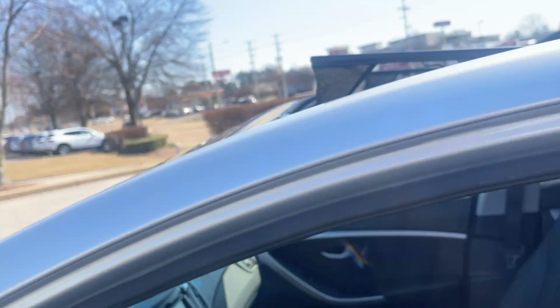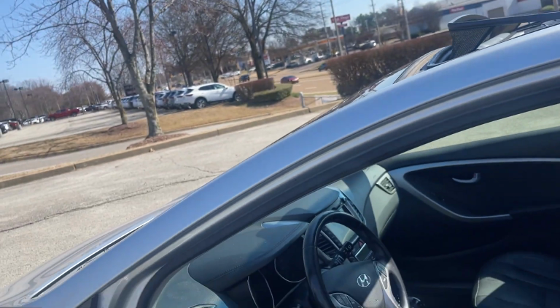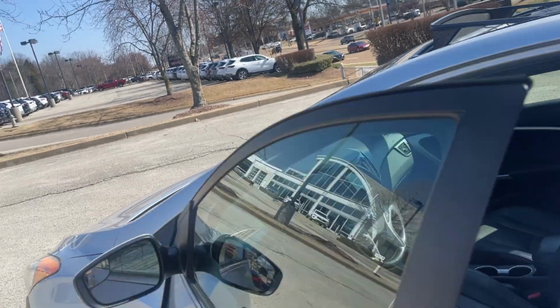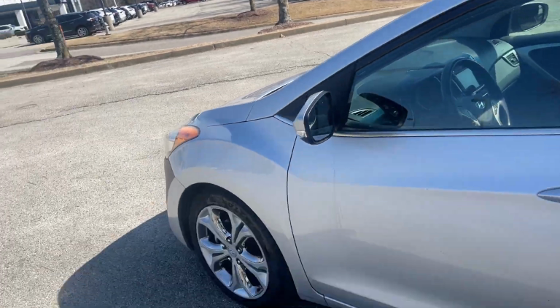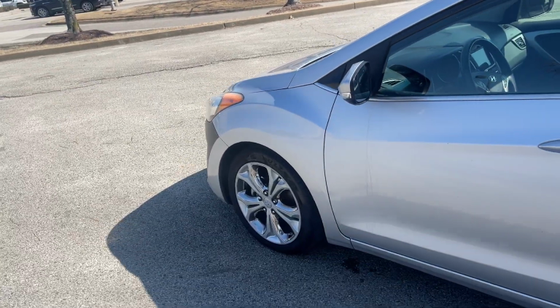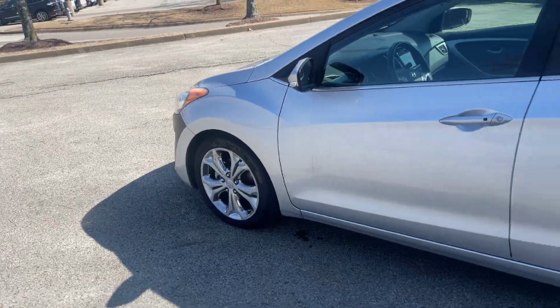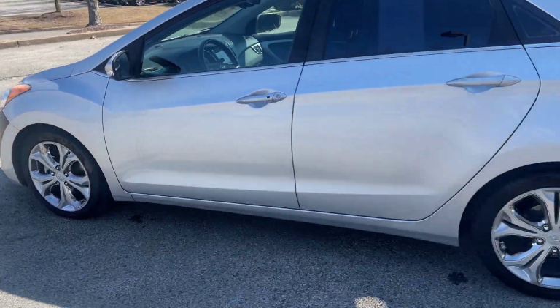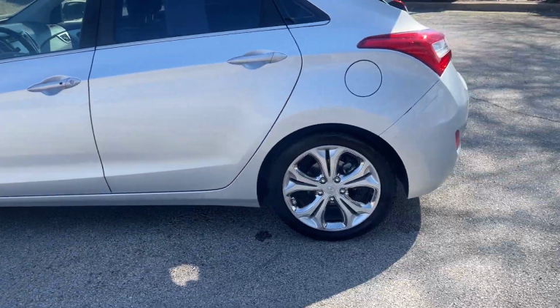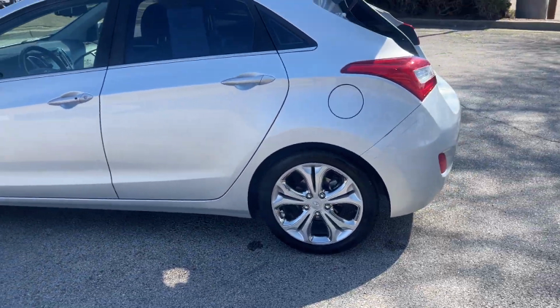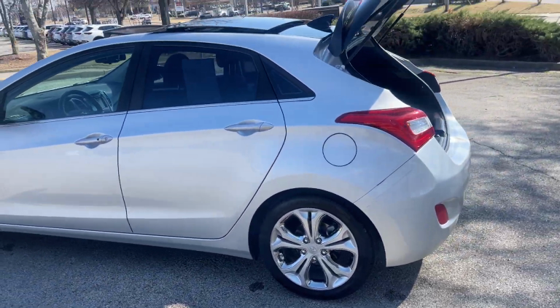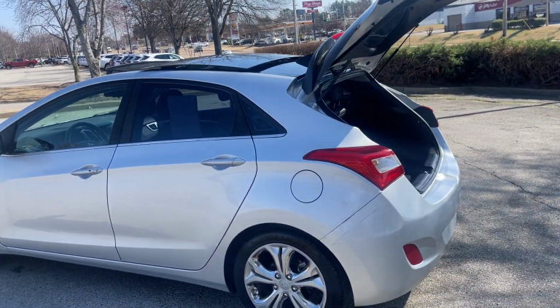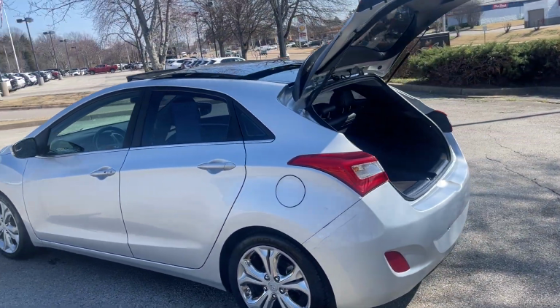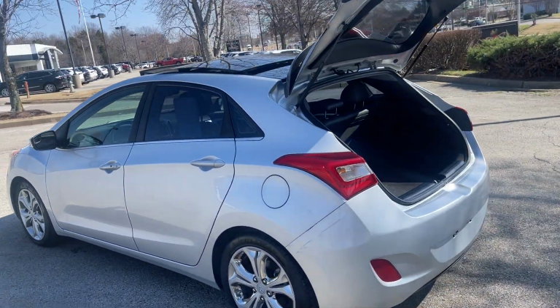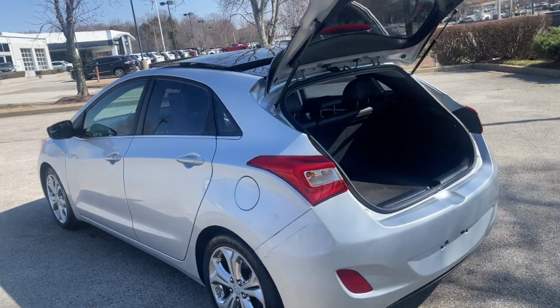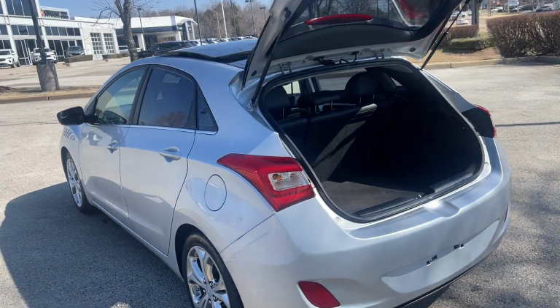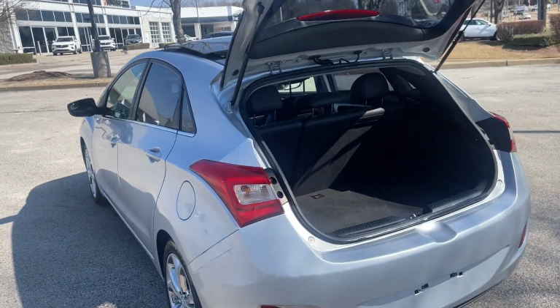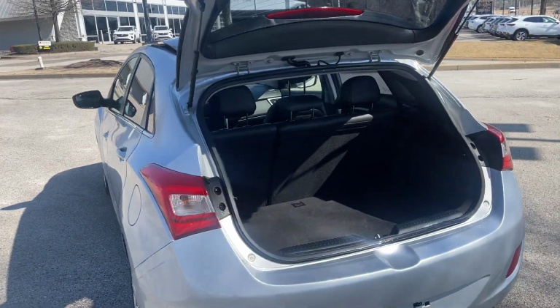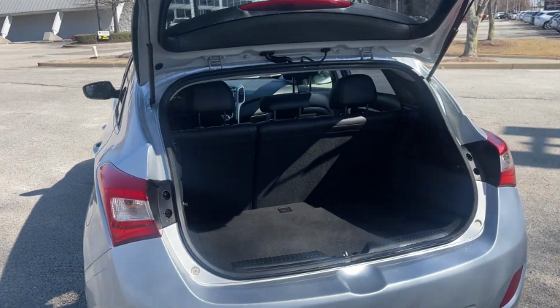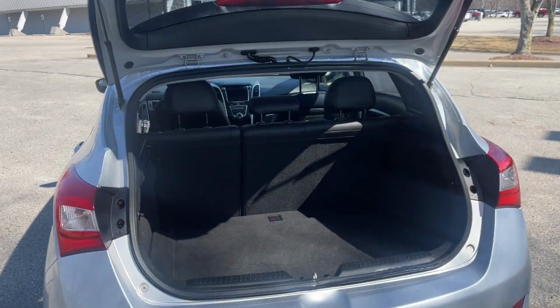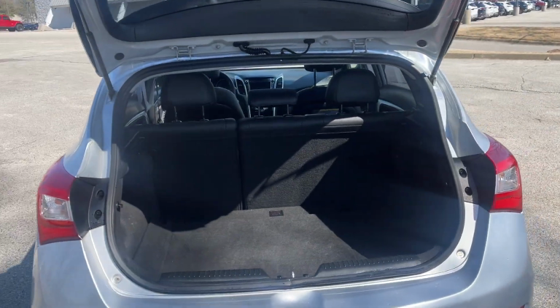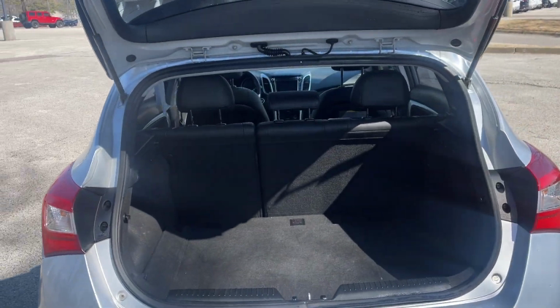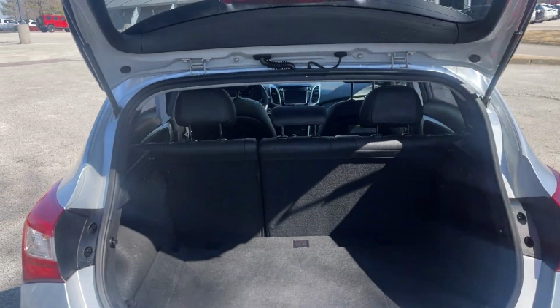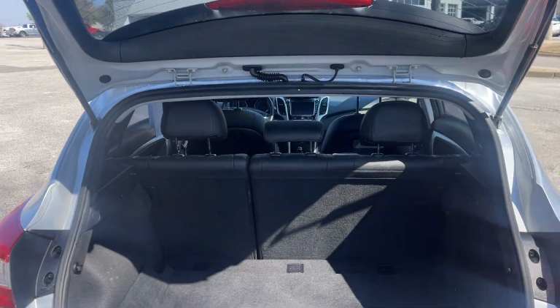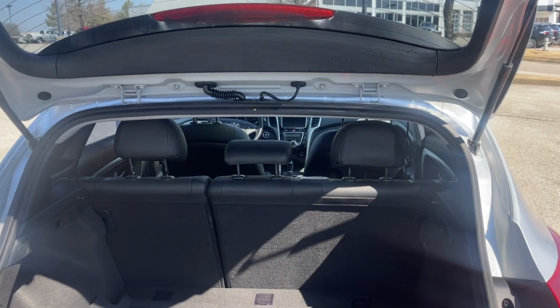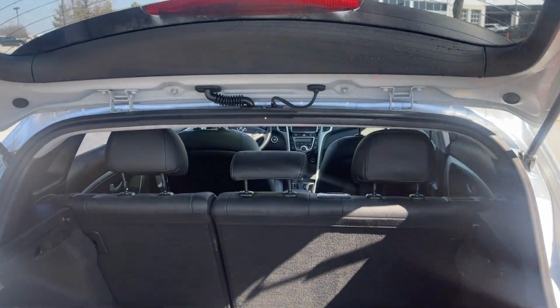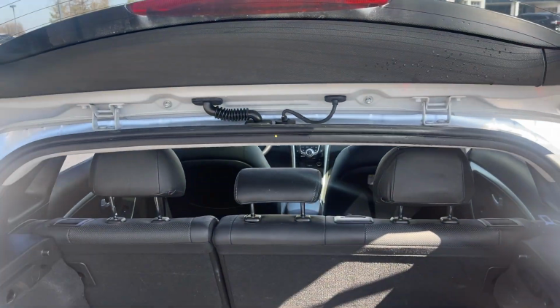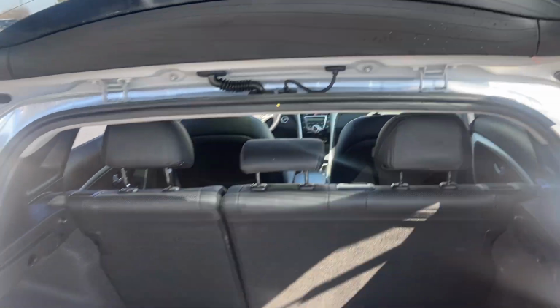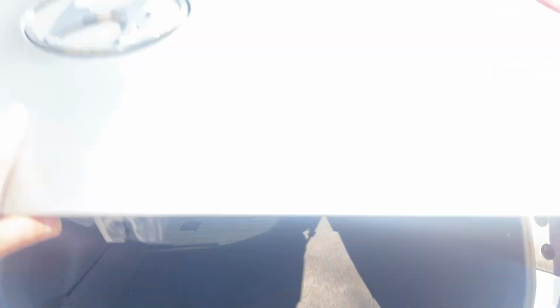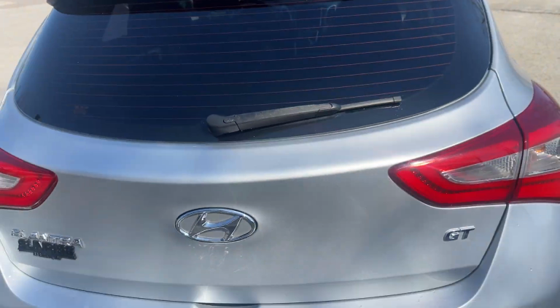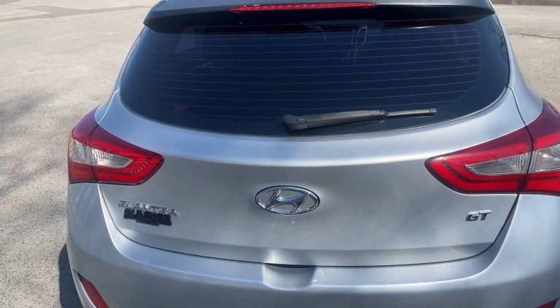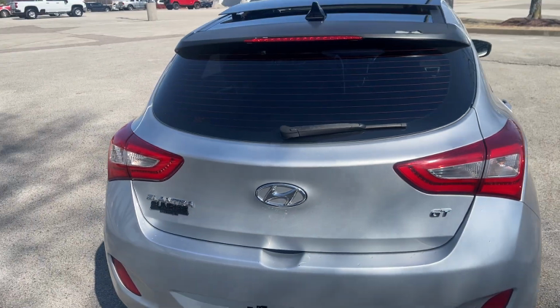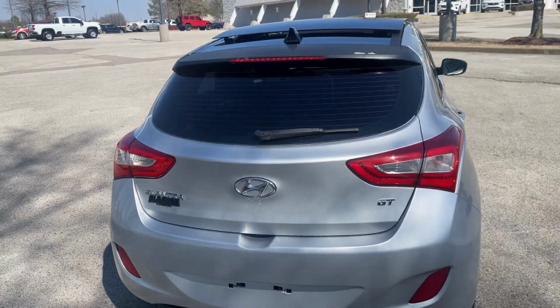Oh yes! Is that sporty looking or what? How about those wheels? My goodness. And look at all the room you got behind that rear seat. And if that's not quite enough, just go ahead, lower the seats — you pick up a little more room.